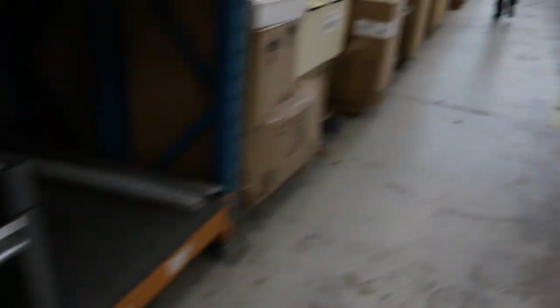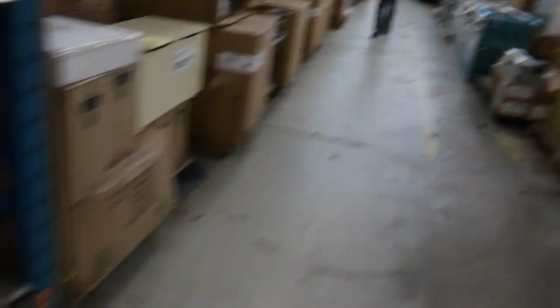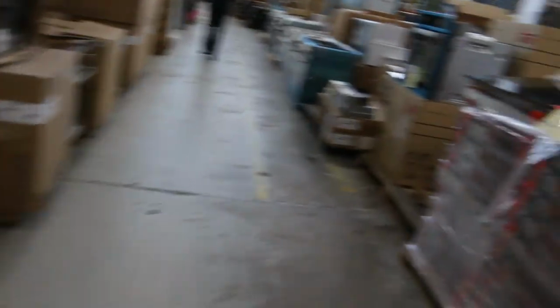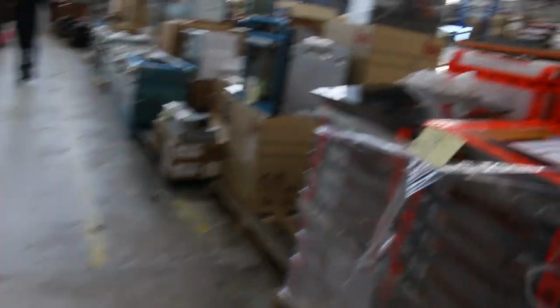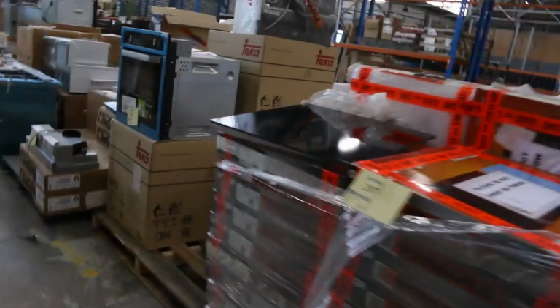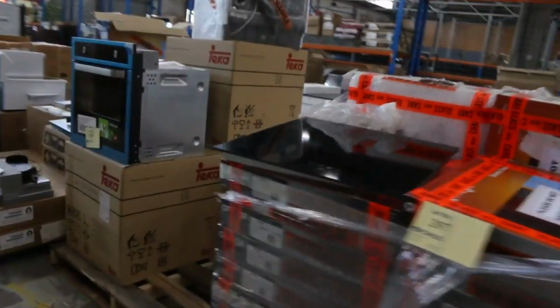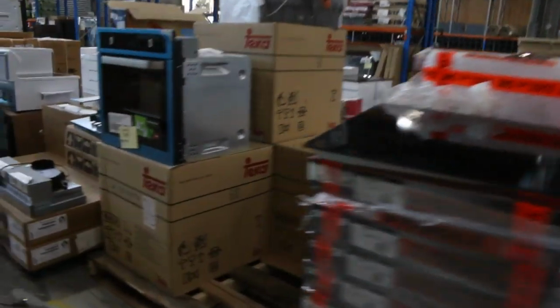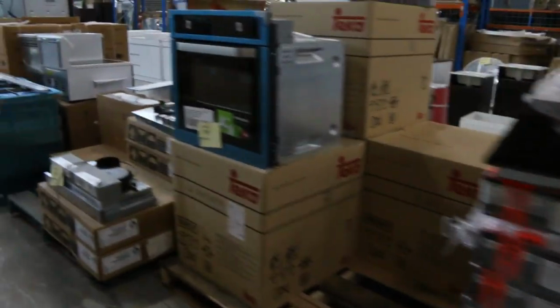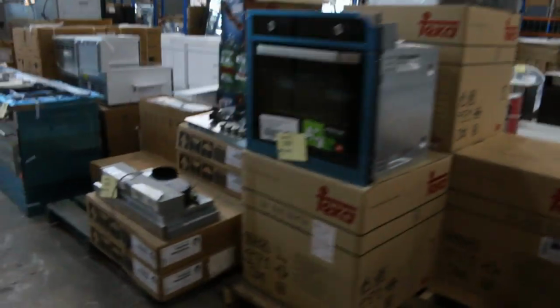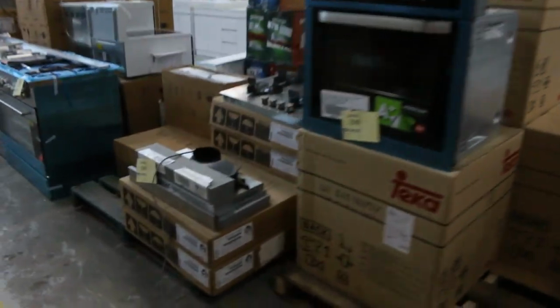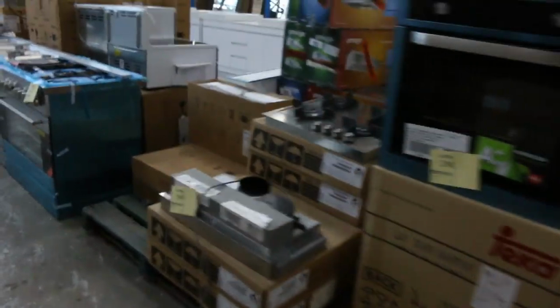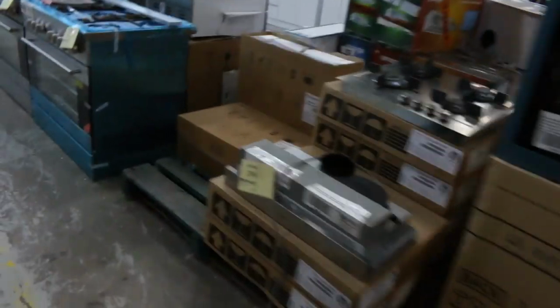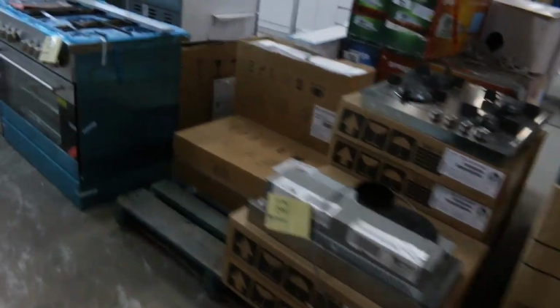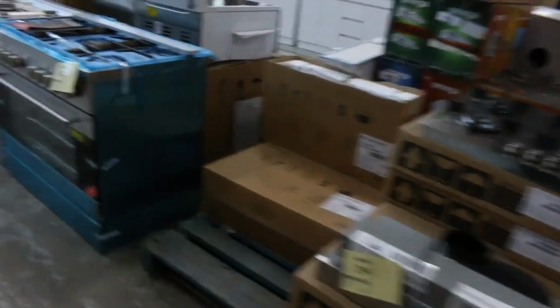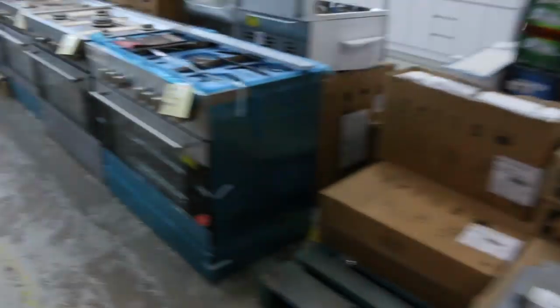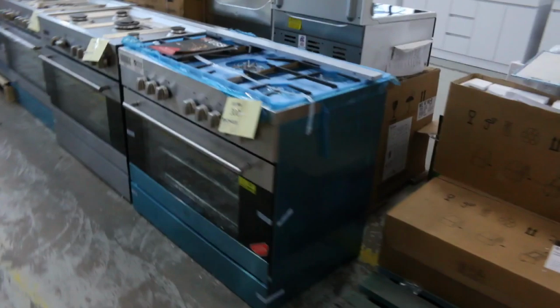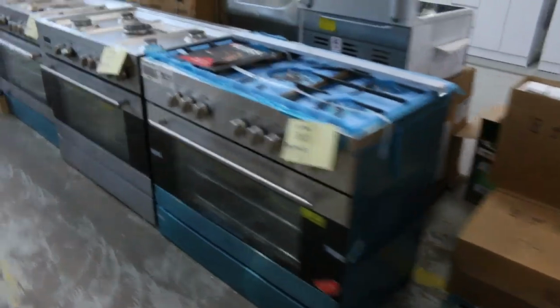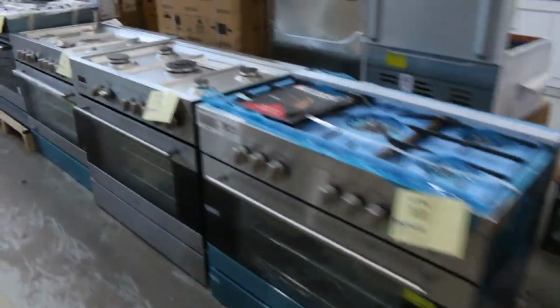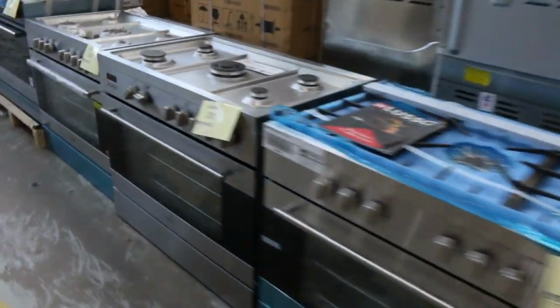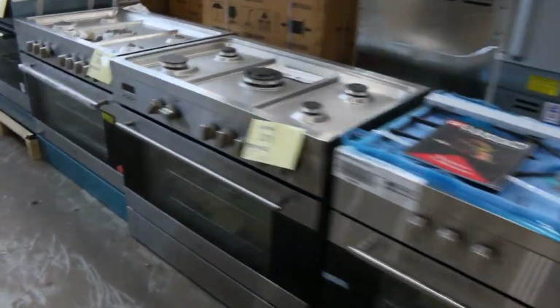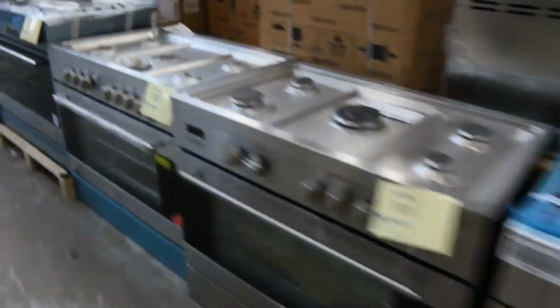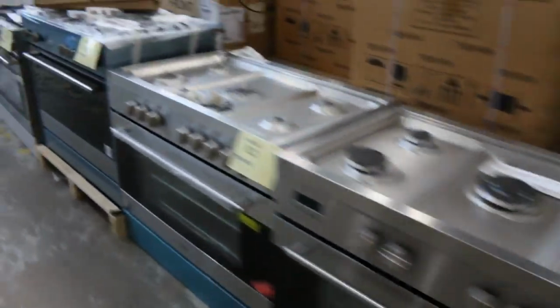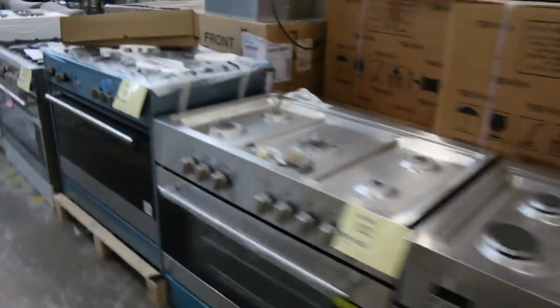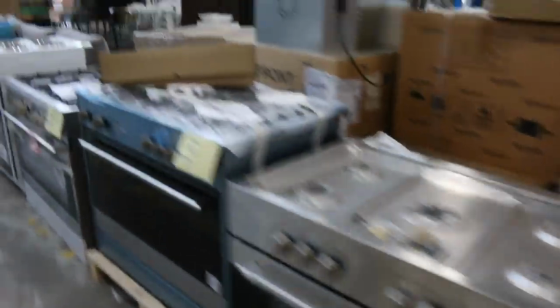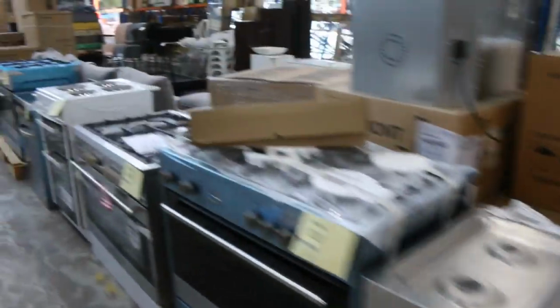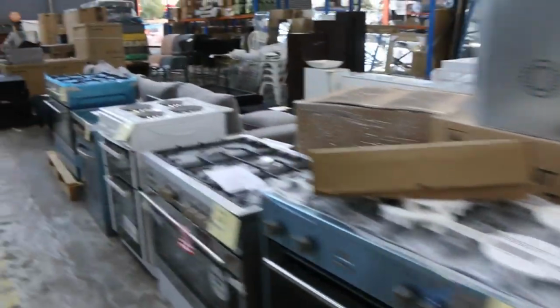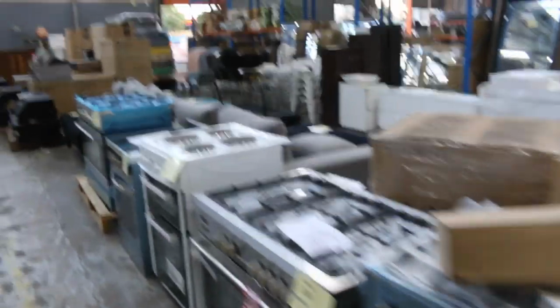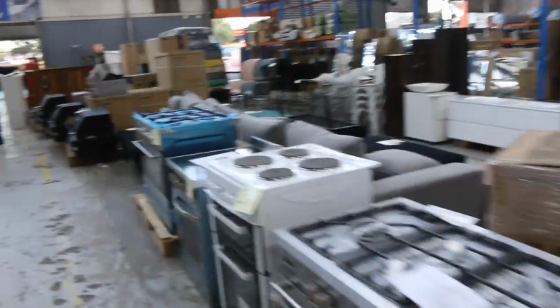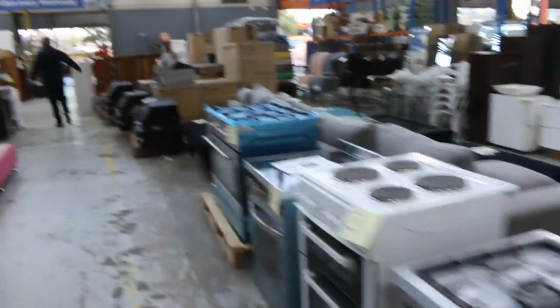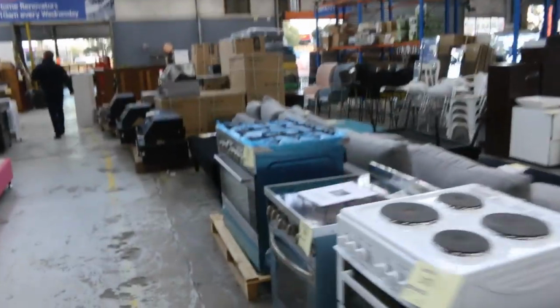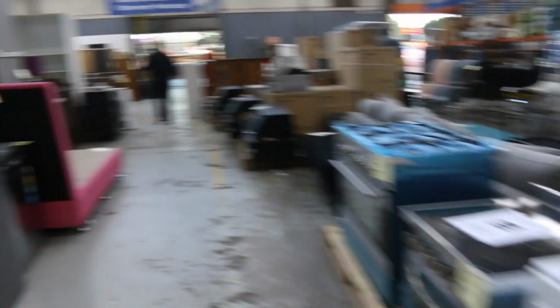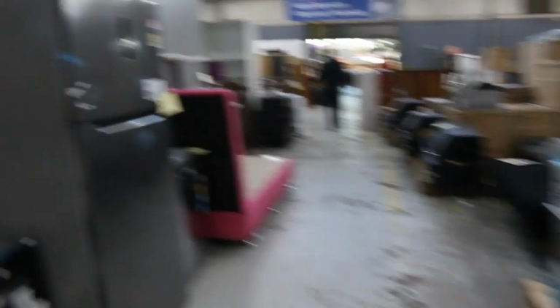Freestanding cookers as well. More mattresses — there's a heap of good stuff in tomorrow. The ottoman there. We've got bedroom suites. We've got built-in barbecues there. I can see wine fridges over the back.